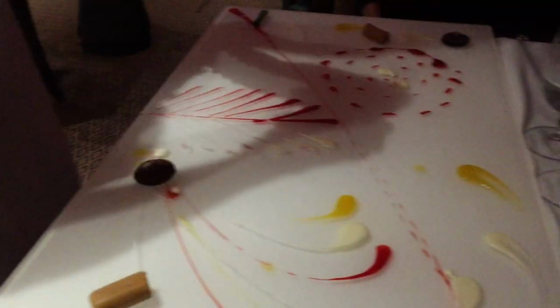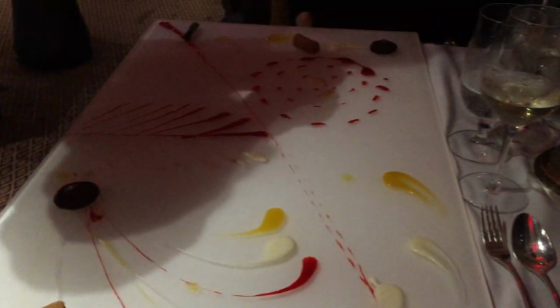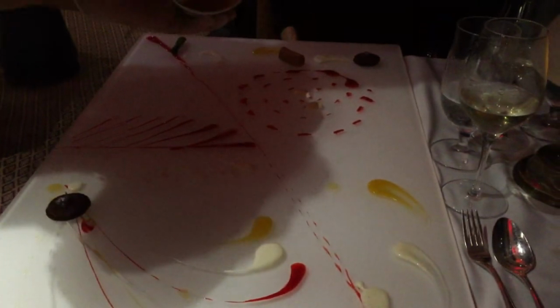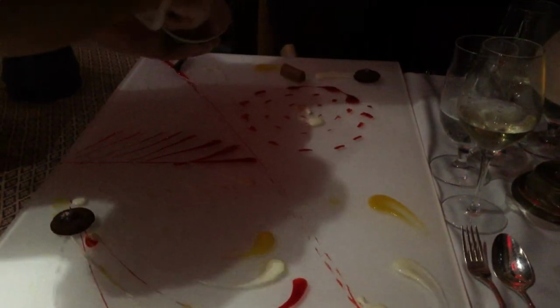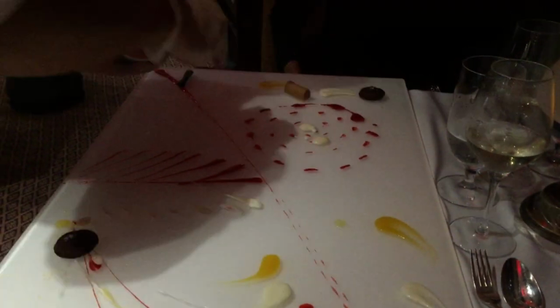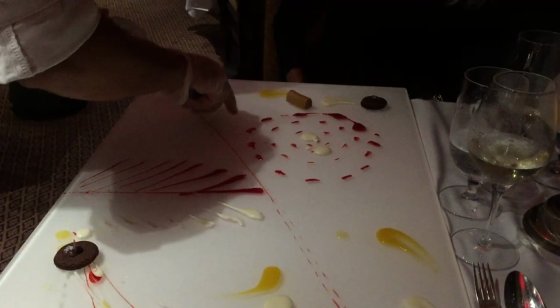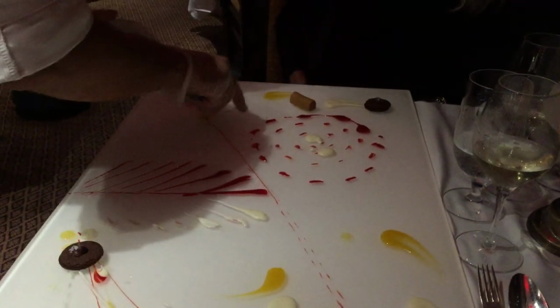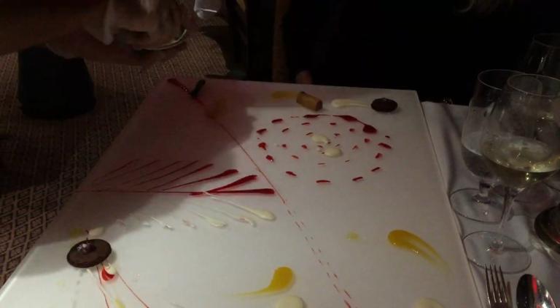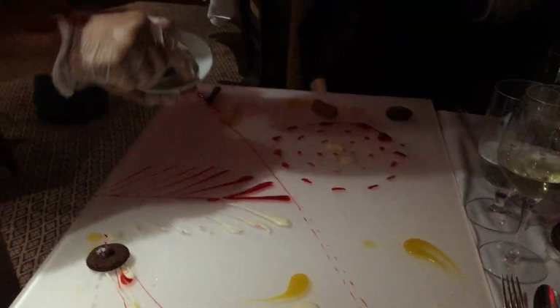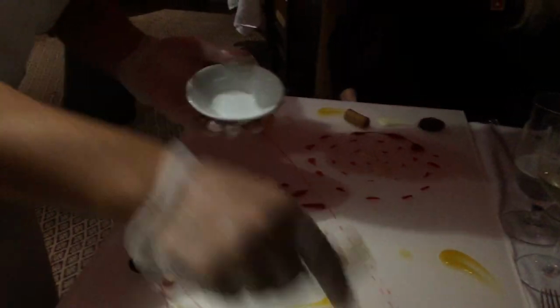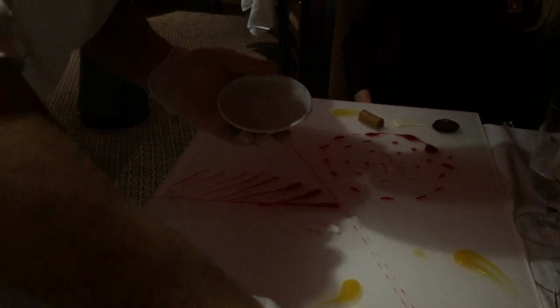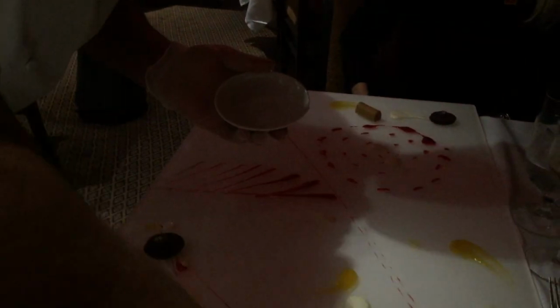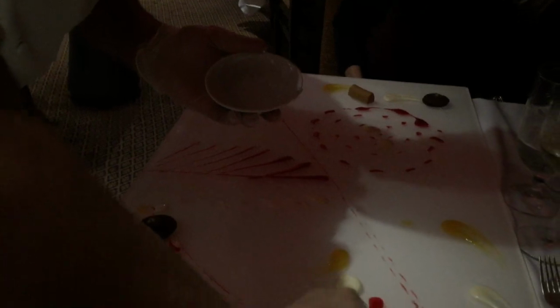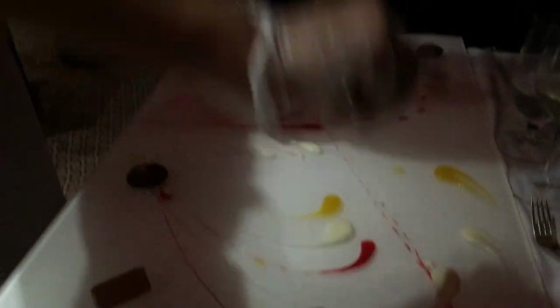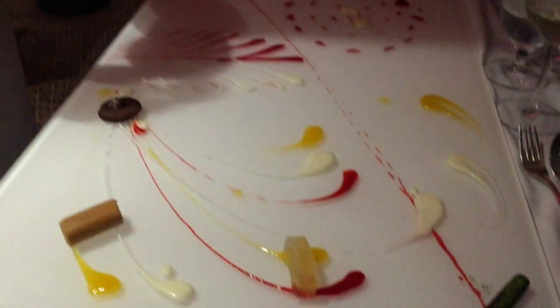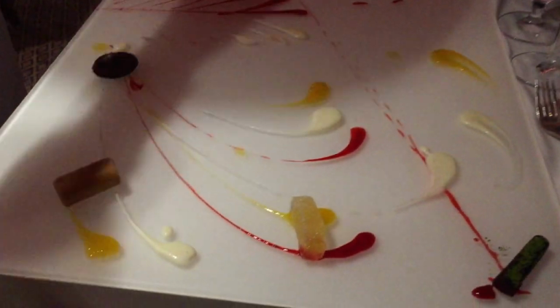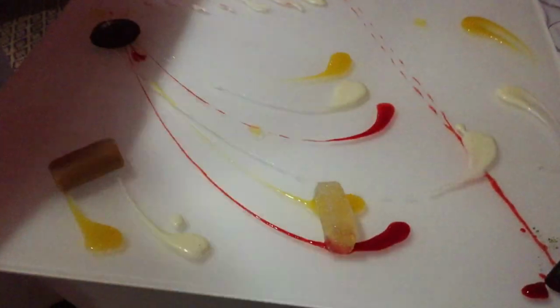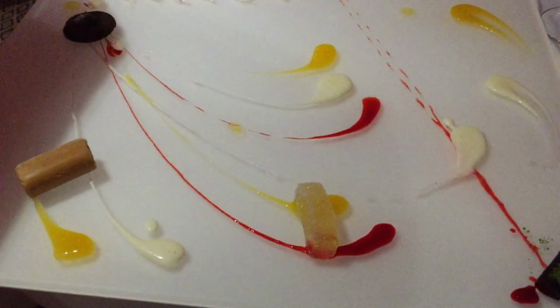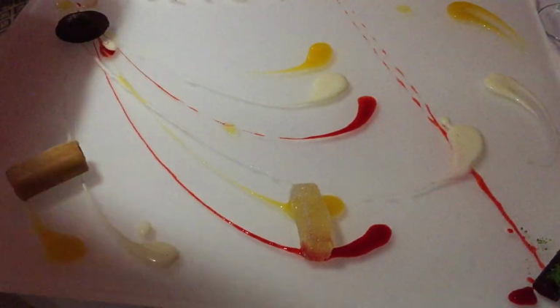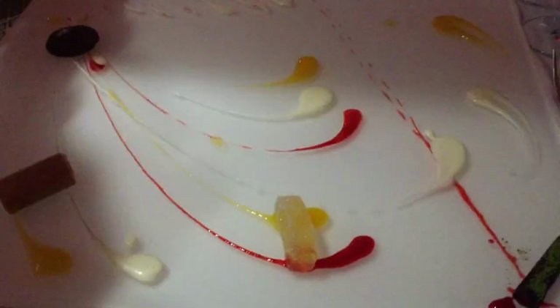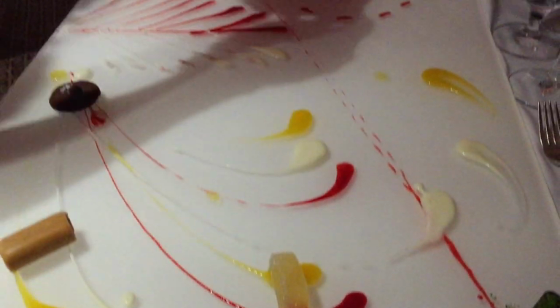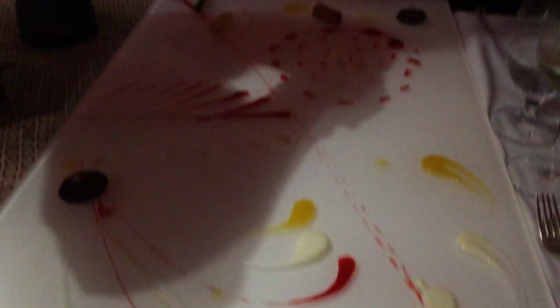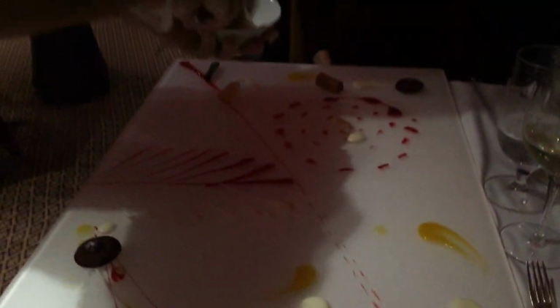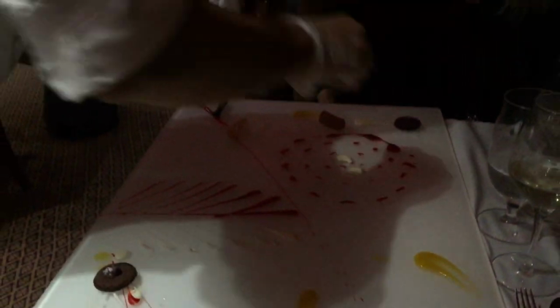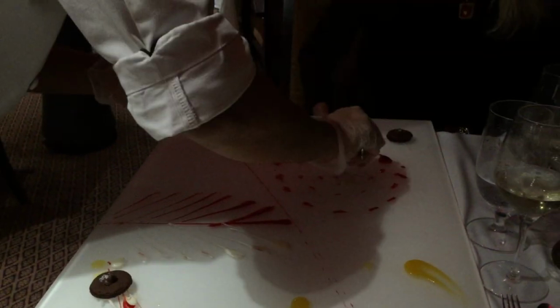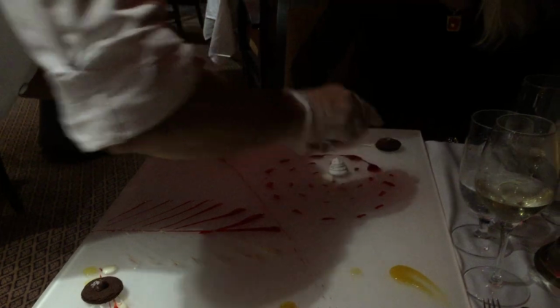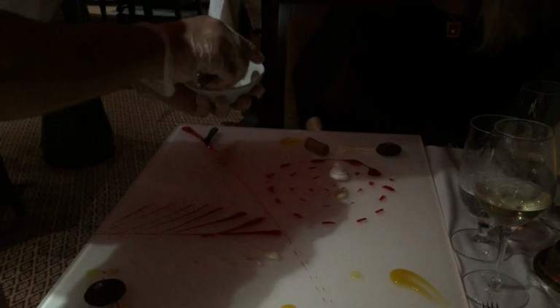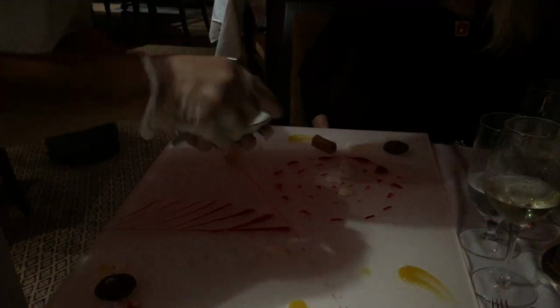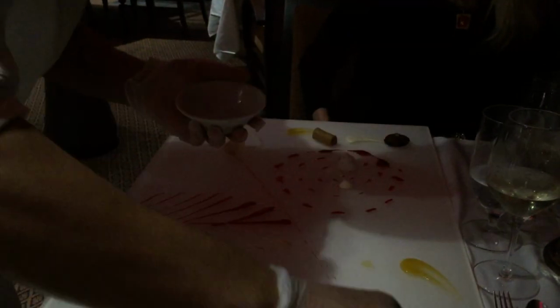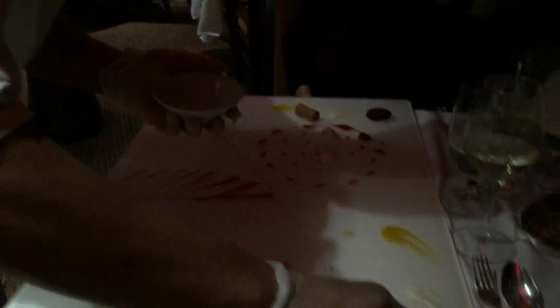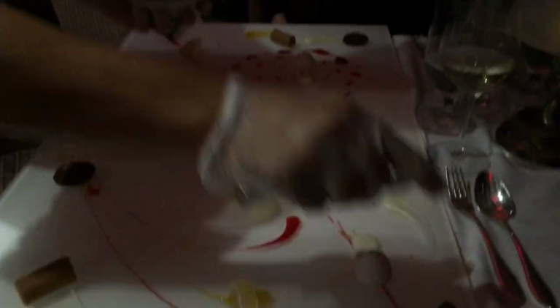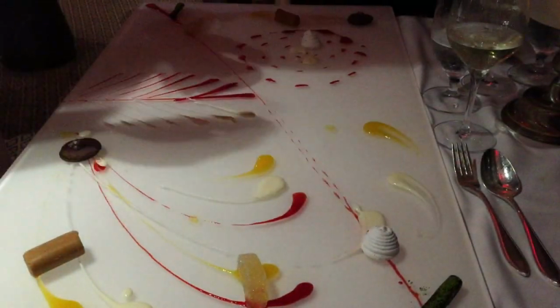Yuzu gelées made with the Japanese citrus fruit juice — this is like a Japanese lemon. One more: pistachio meringue made with egg white, sugar, and pistachio powder on the top.